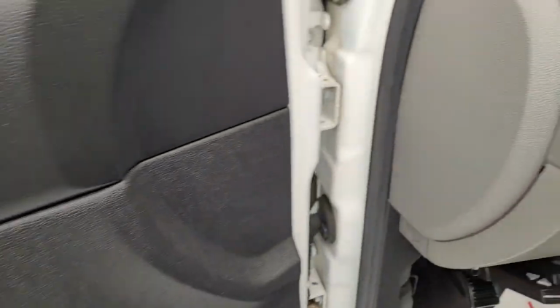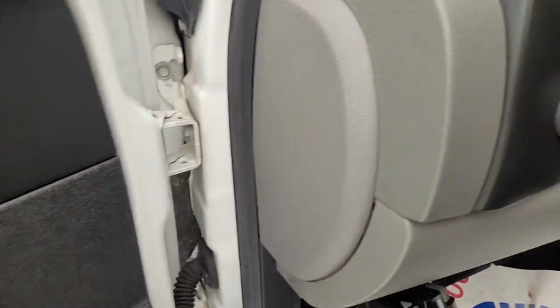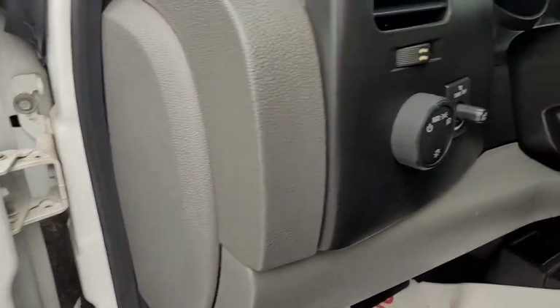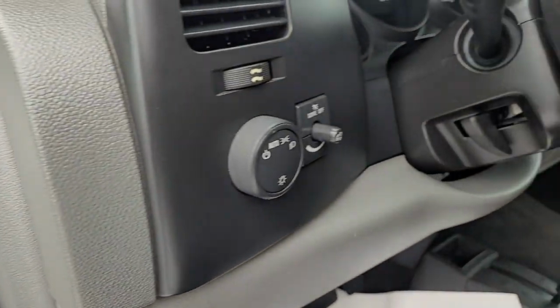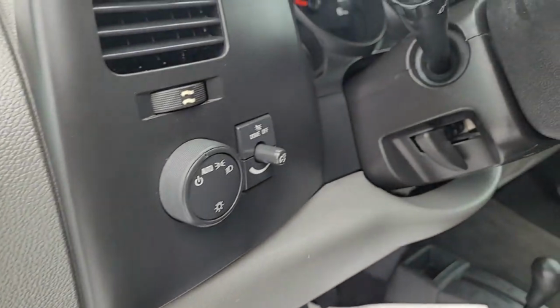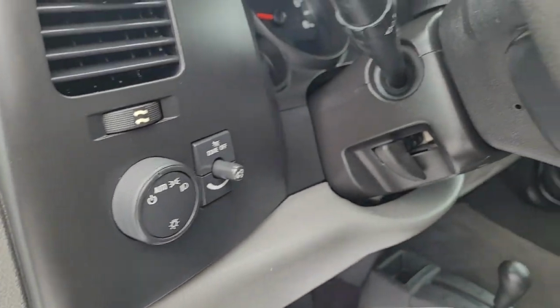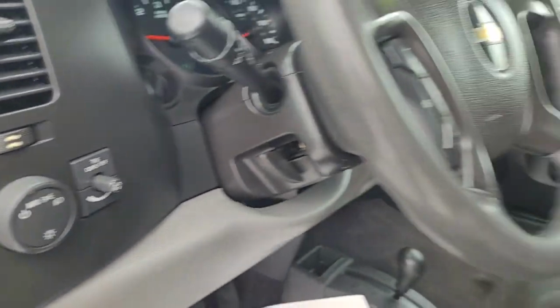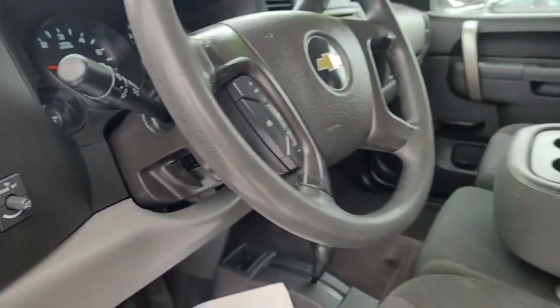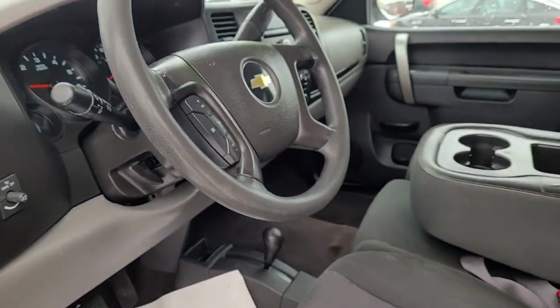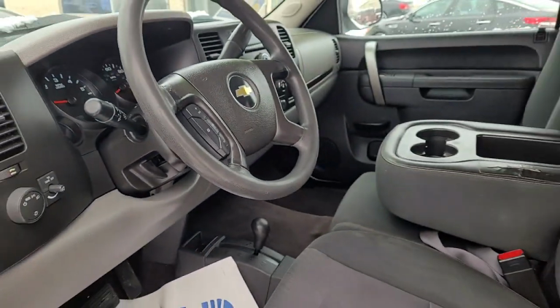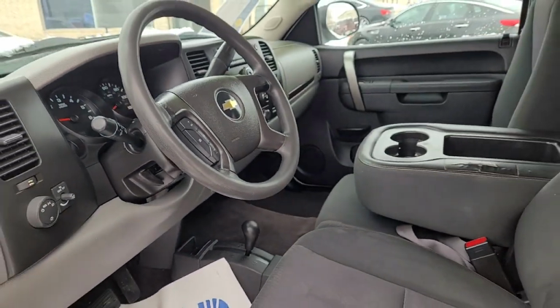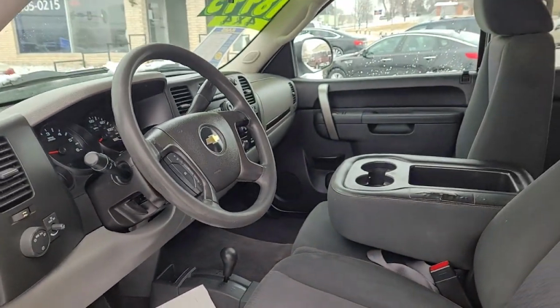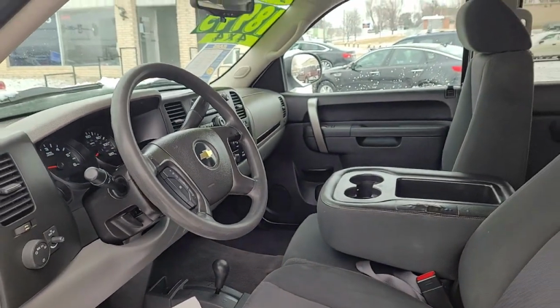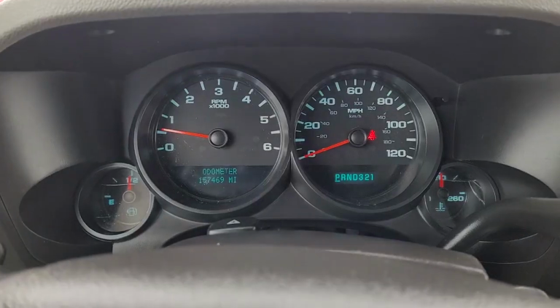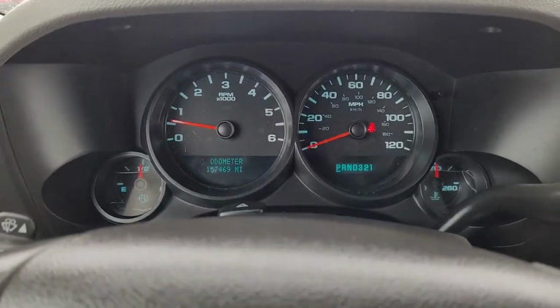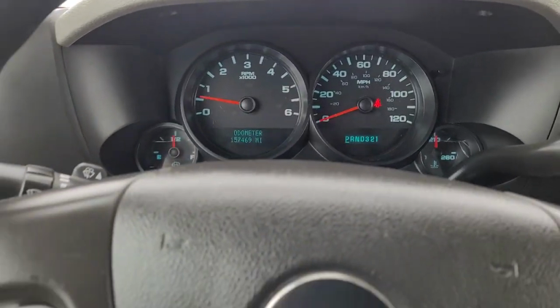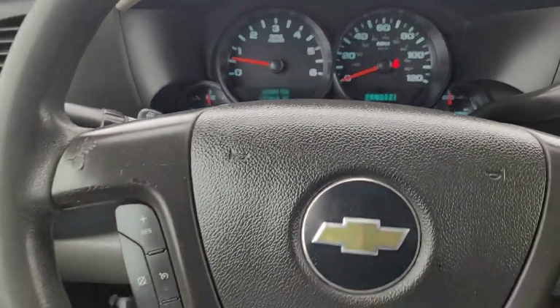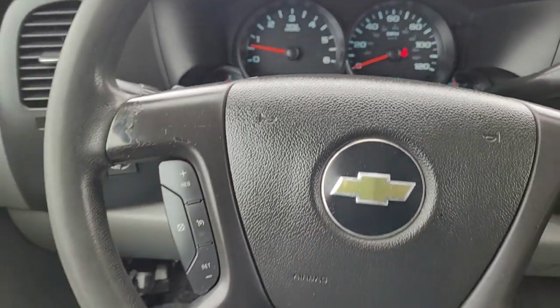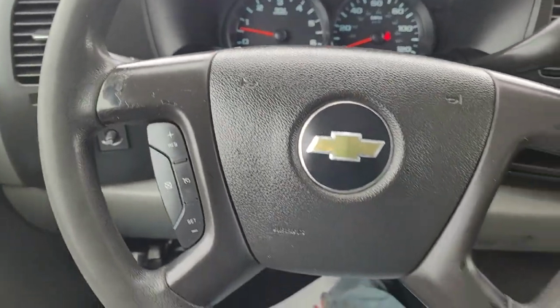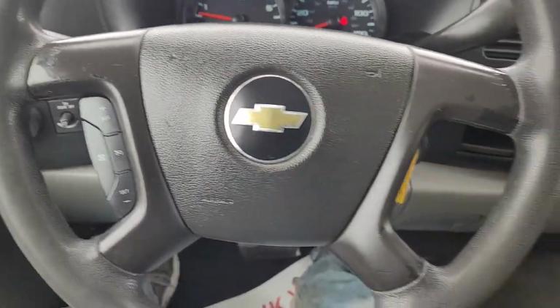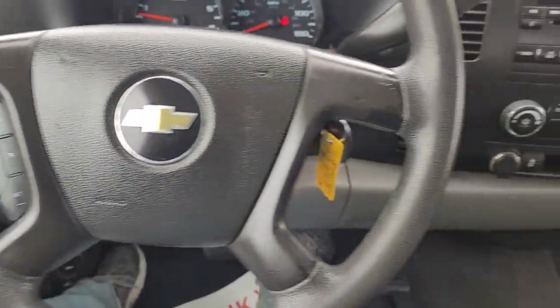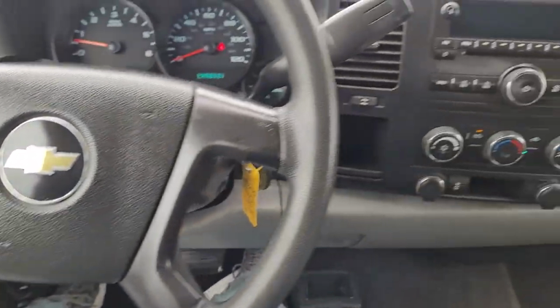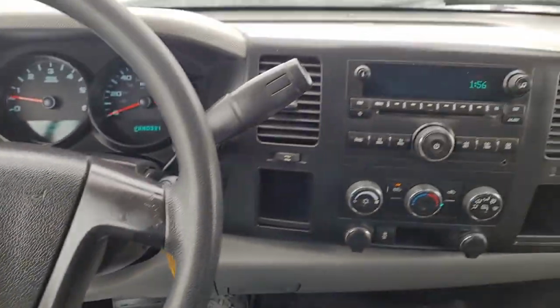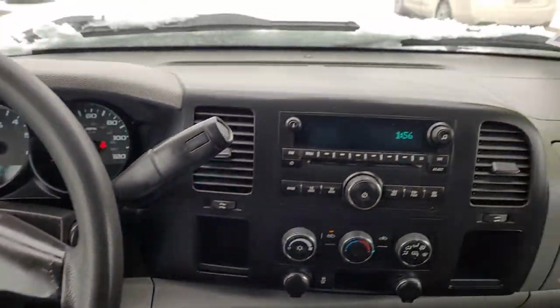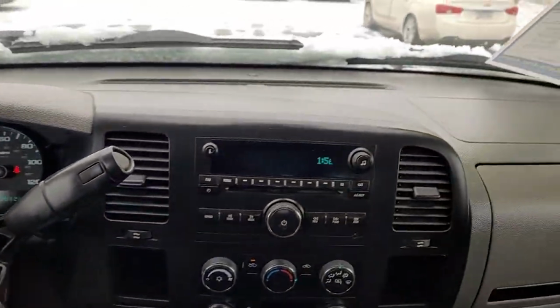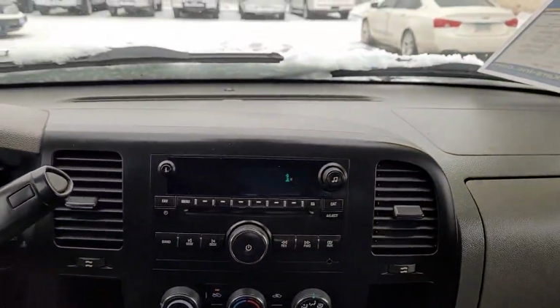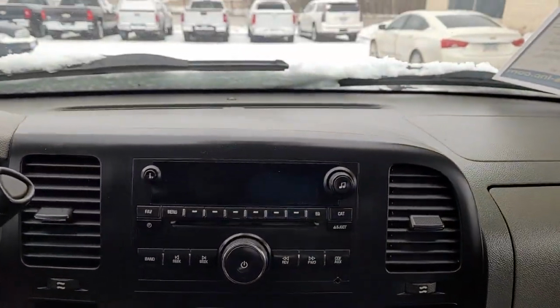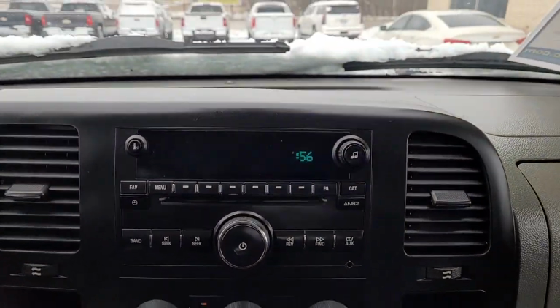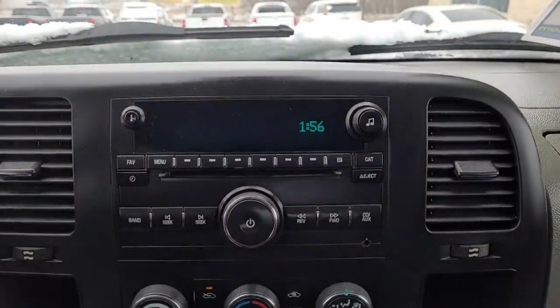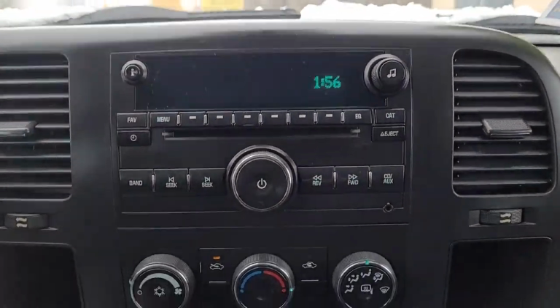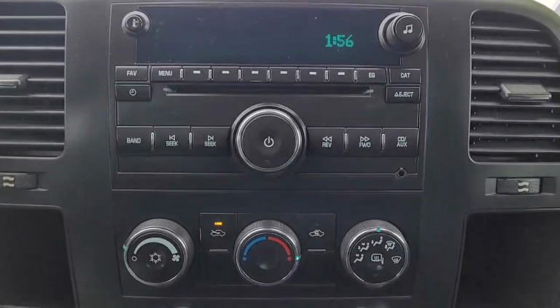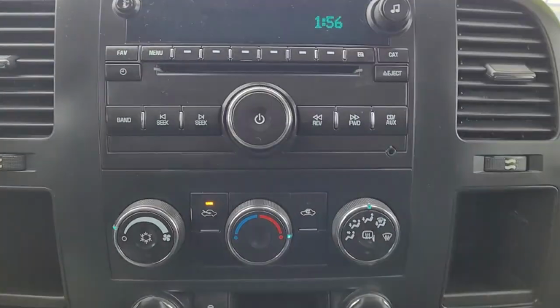These are just some of the great options this vehicle comes with: 4-speed AT, AM-FM Stereo. Work smart in the comfortable, connected Silverado 1500. Drive it today.